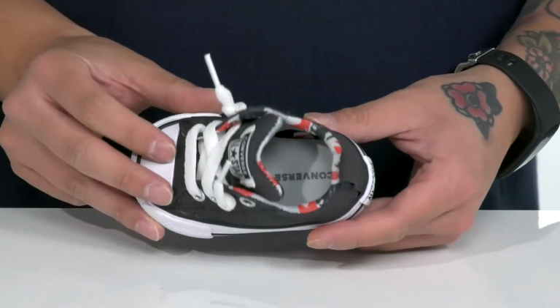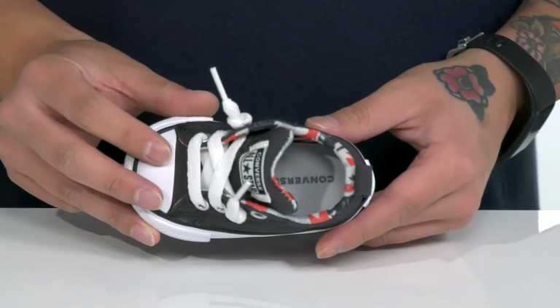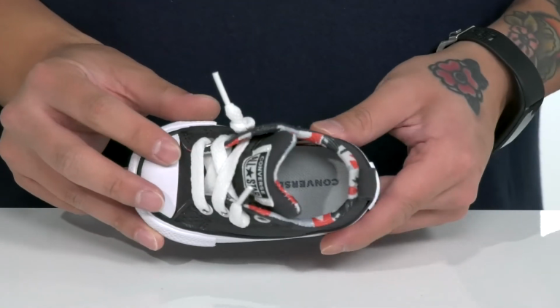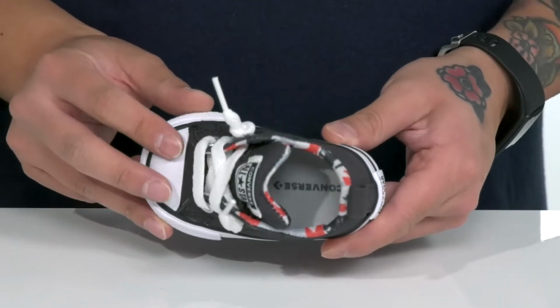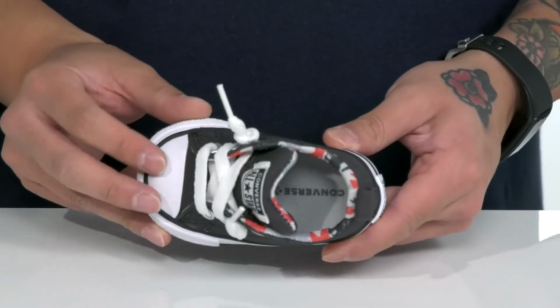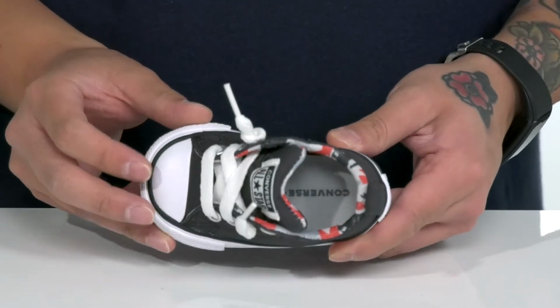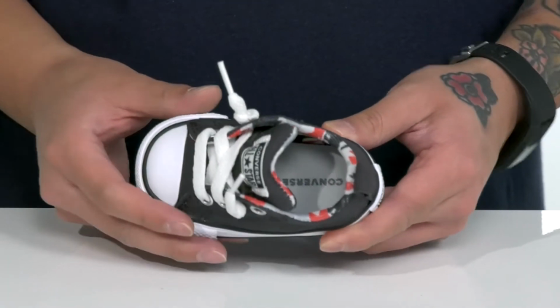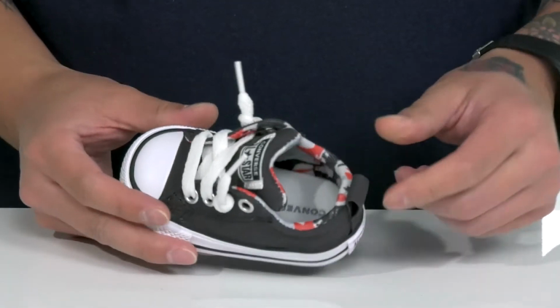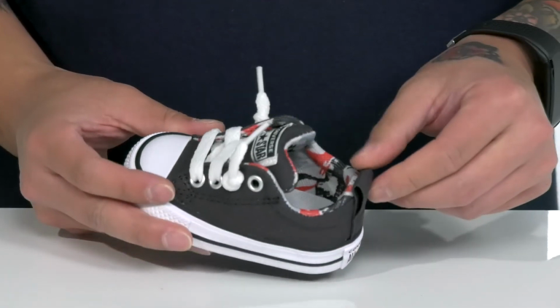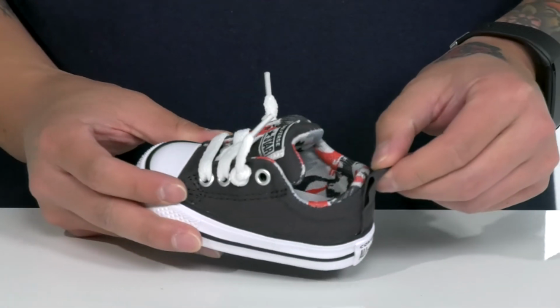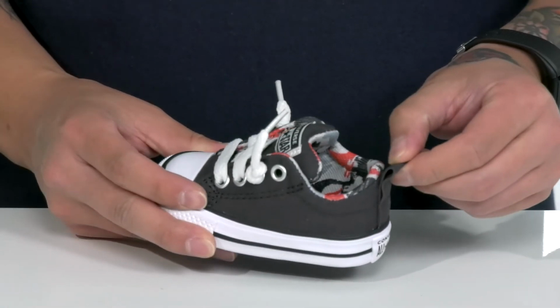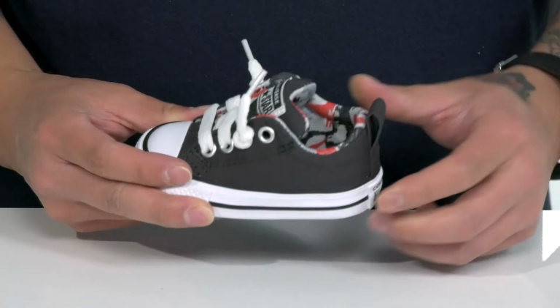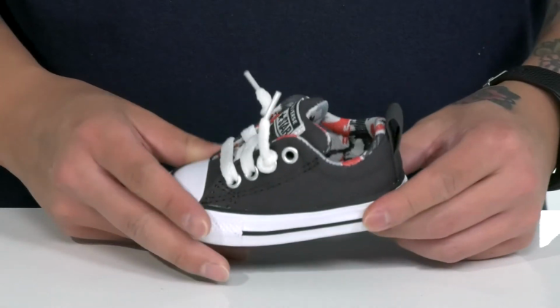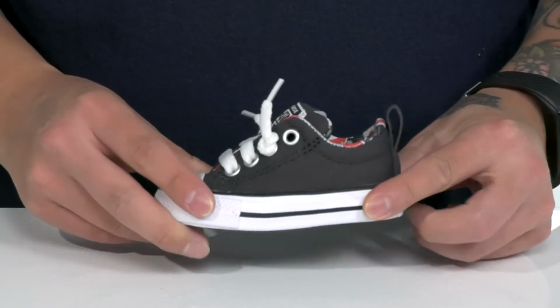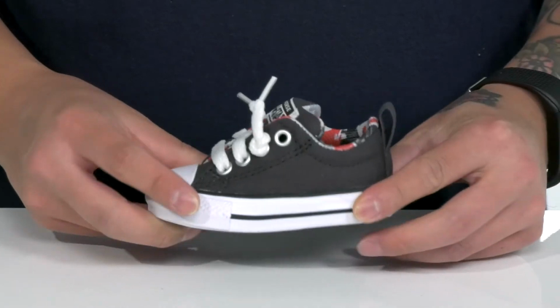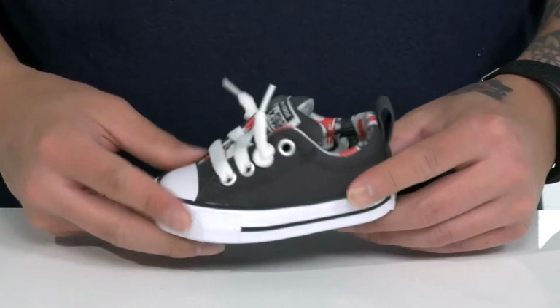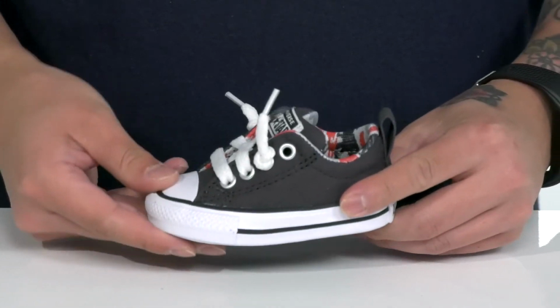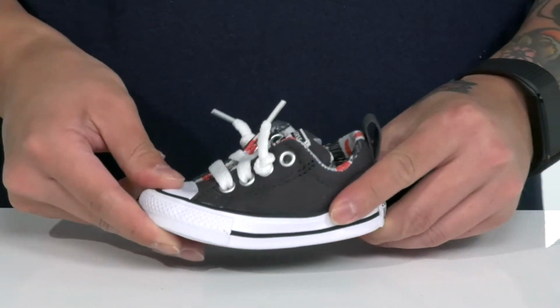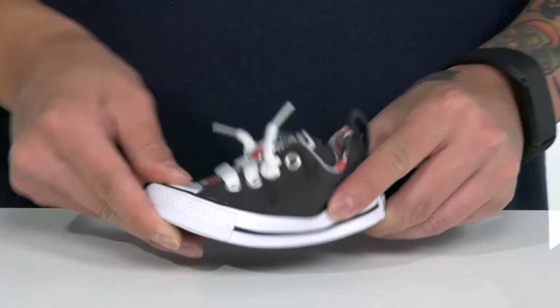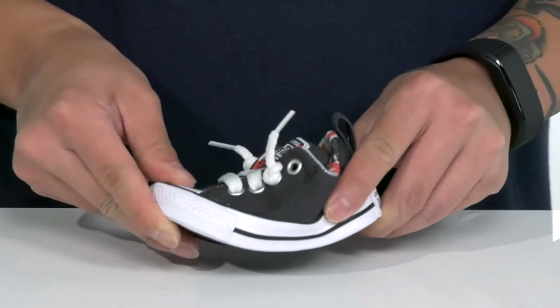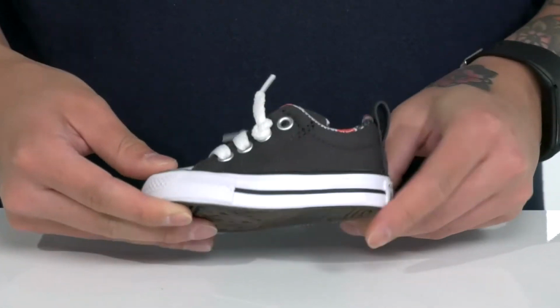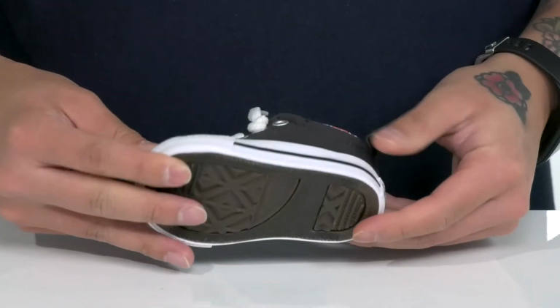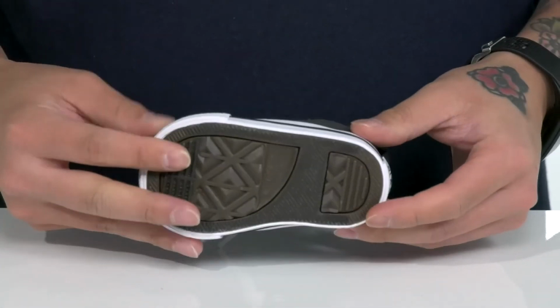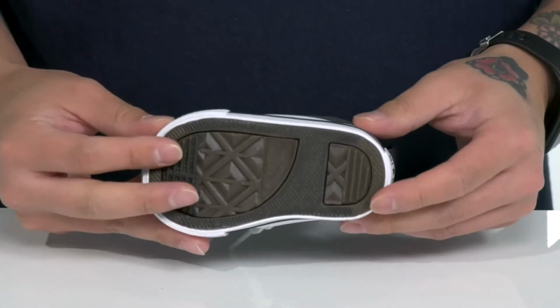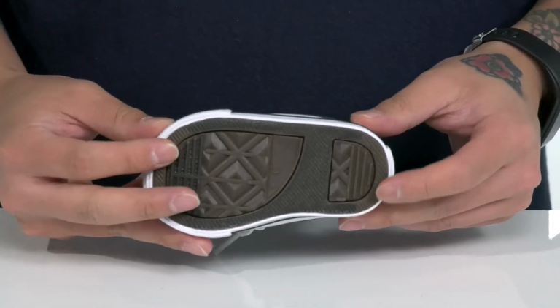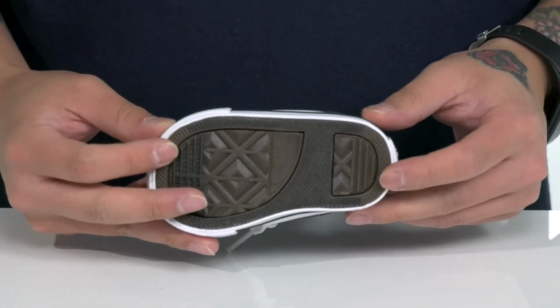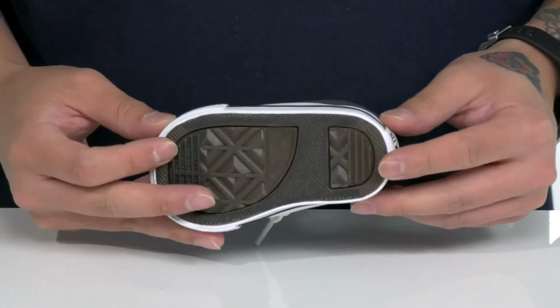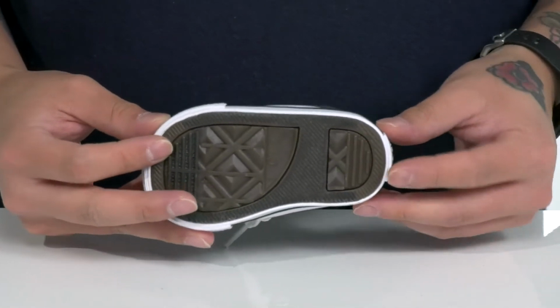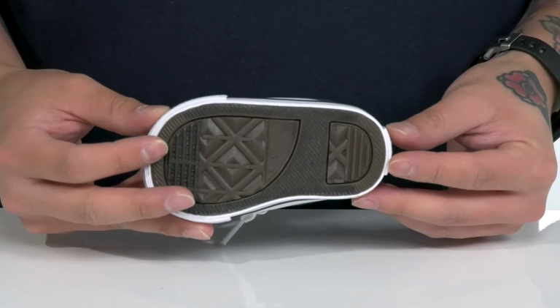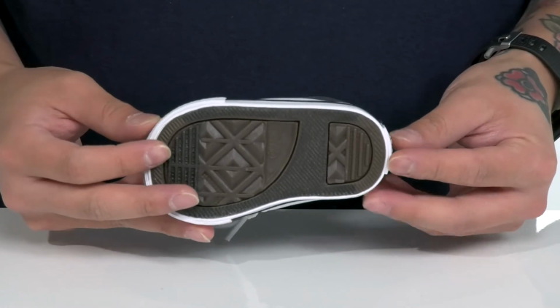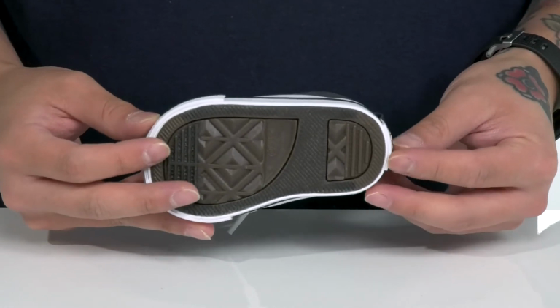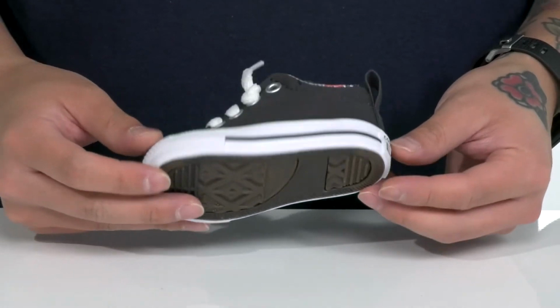The lining is quick-drying with a cushioned footbed to help keep them comfortable. A pull tab is located at the heel, with vulcanized construction on the midsole keeping it flexible. It all sits on top of a textured rubber outsole with a classic Converse tread.